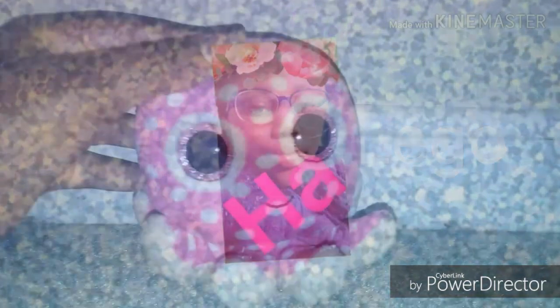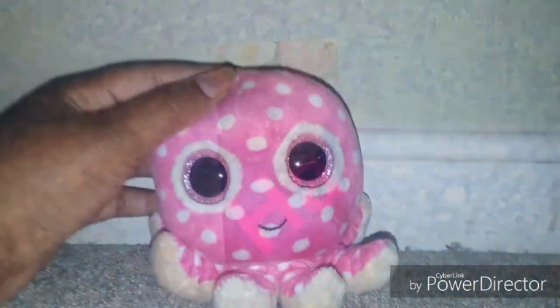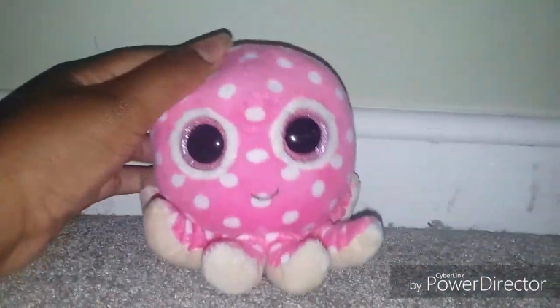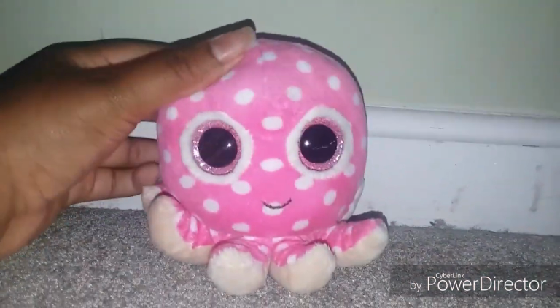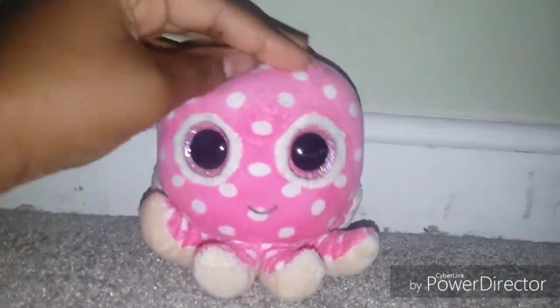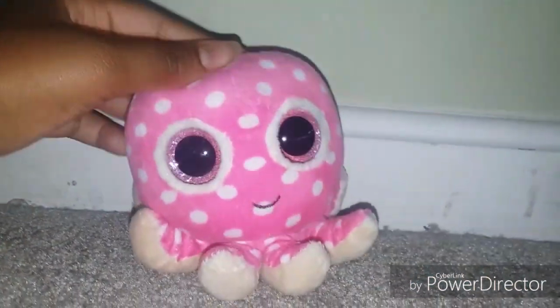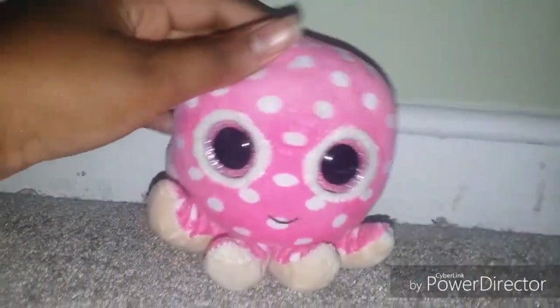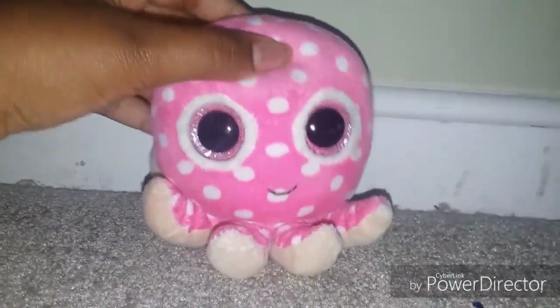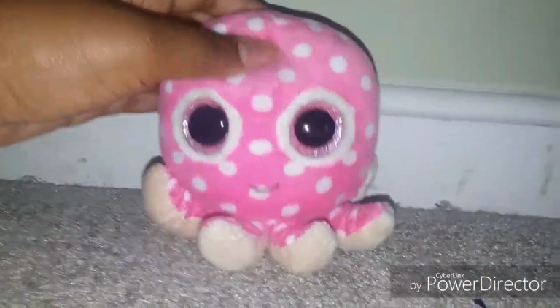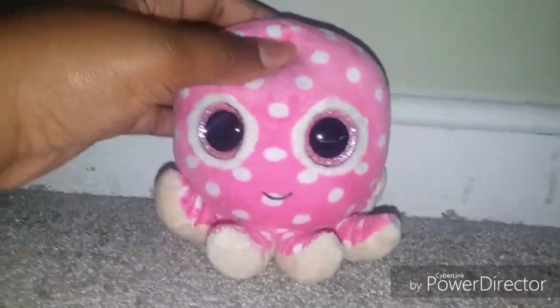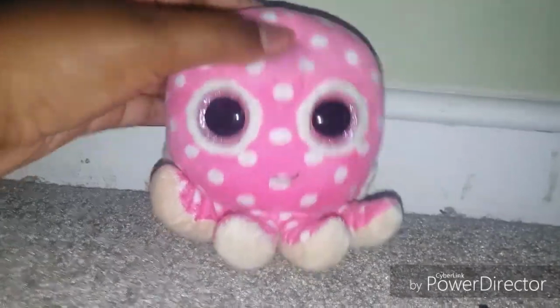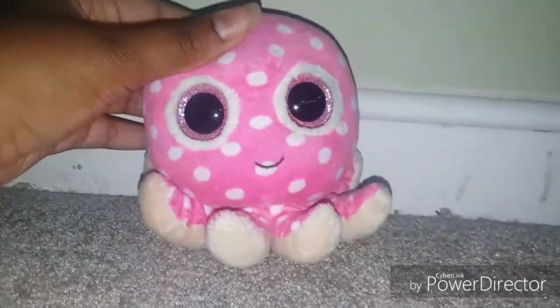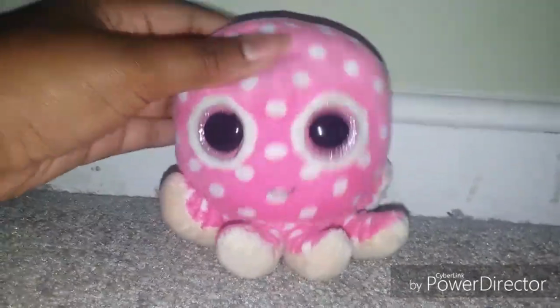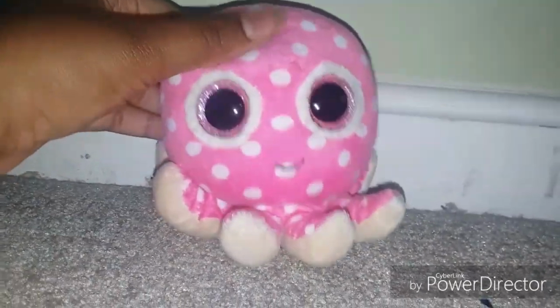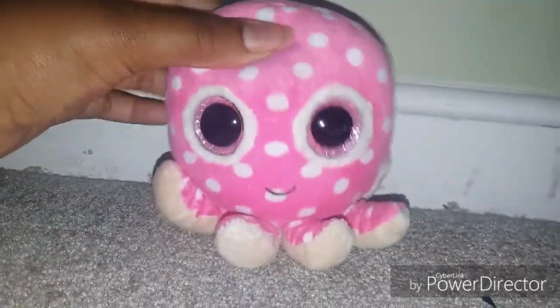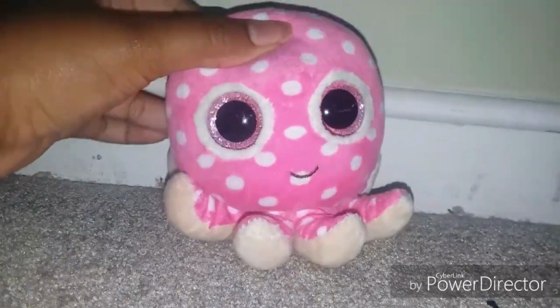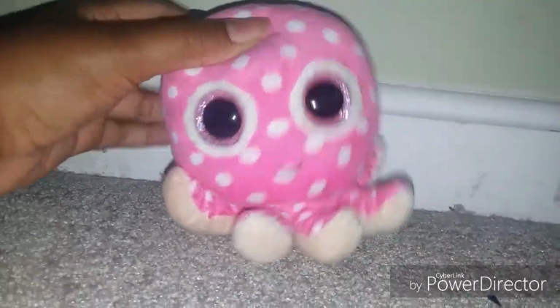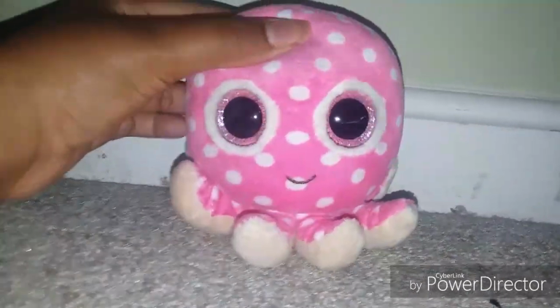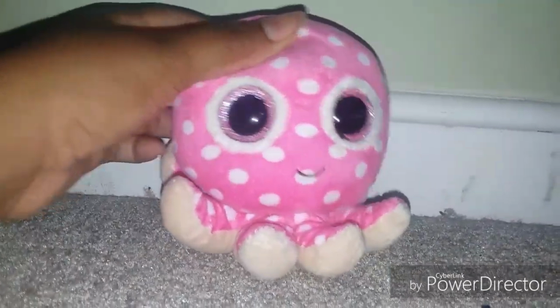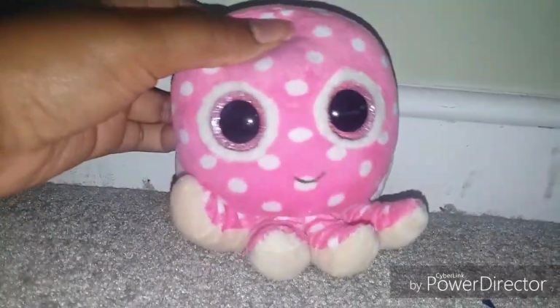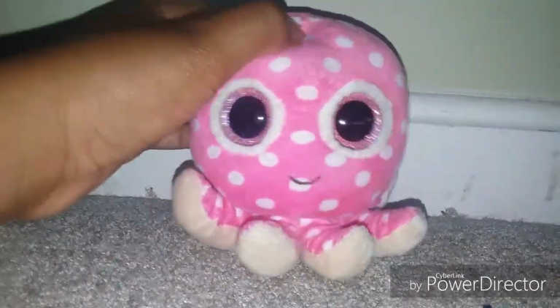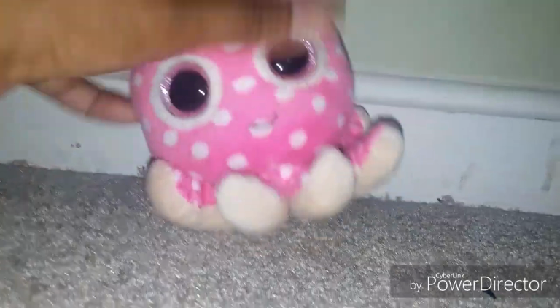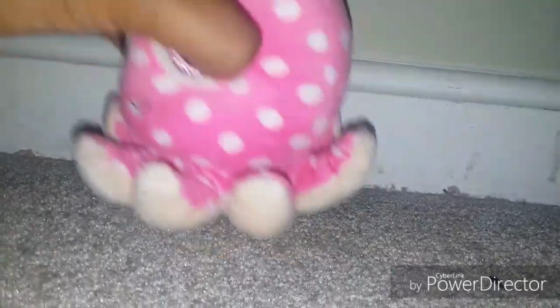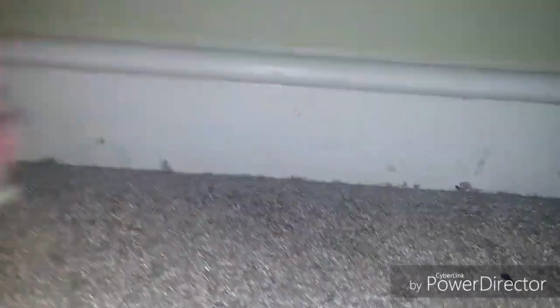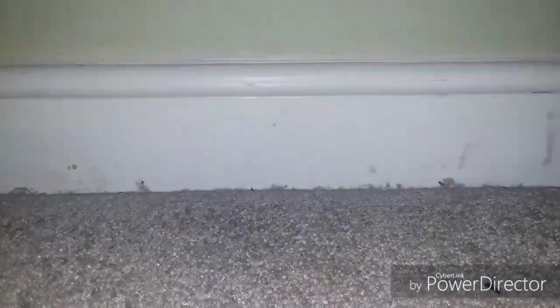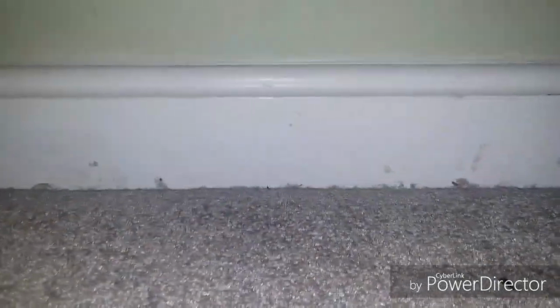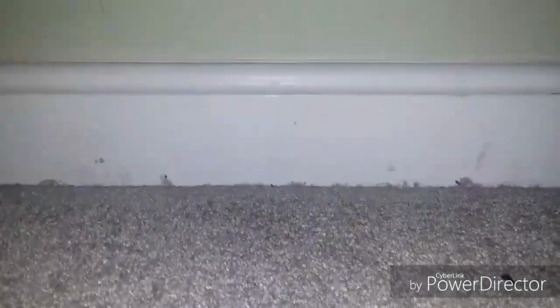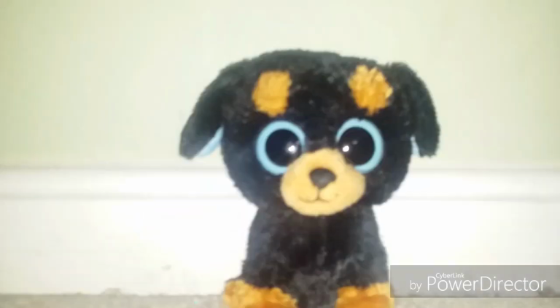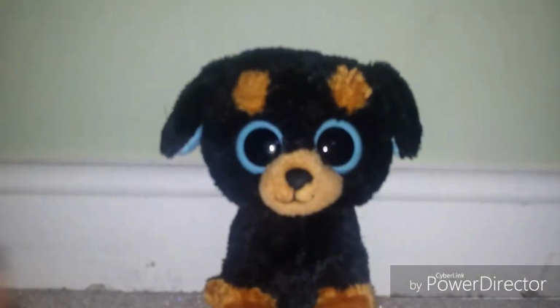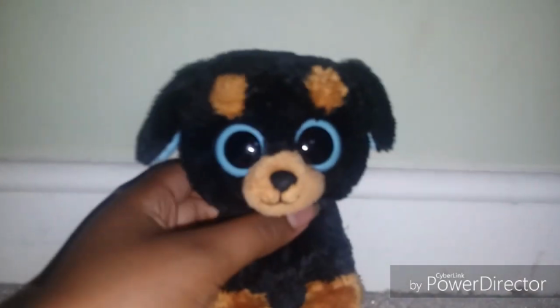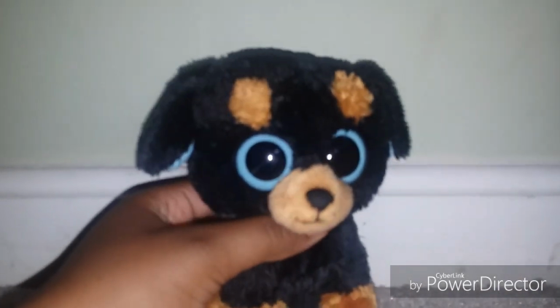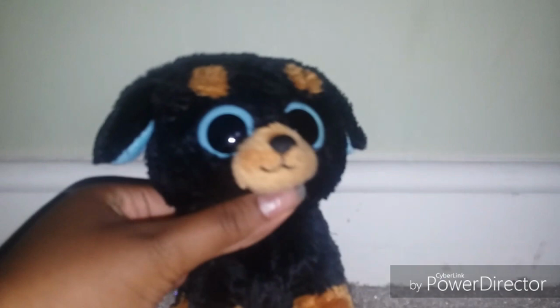Hi guys, so today Jada is gonna be showing you the beanie boos that she got over the past few weeks. So without further ado, let's get started. Here is Tuffy the dog.